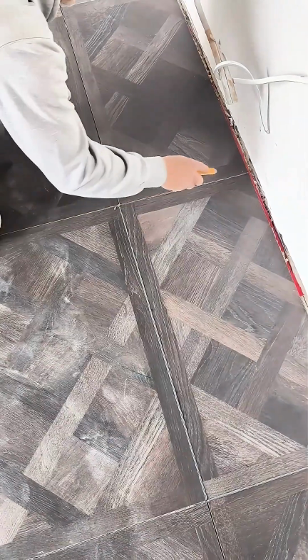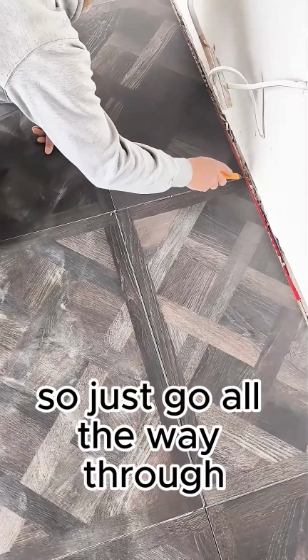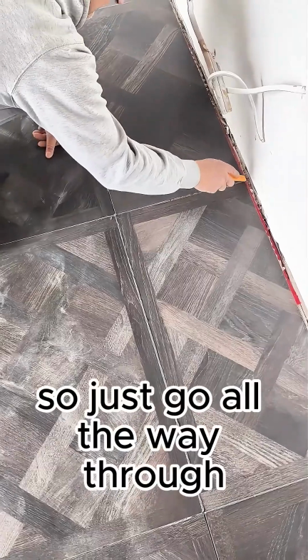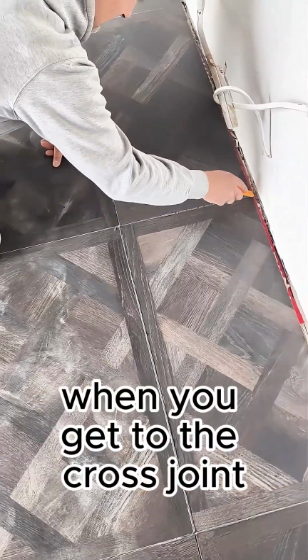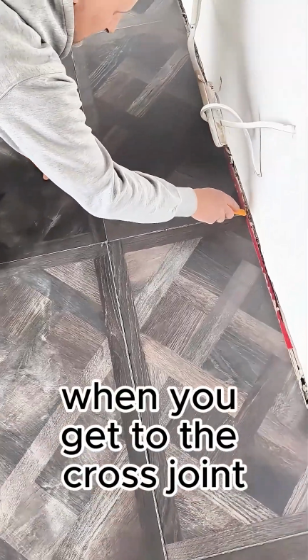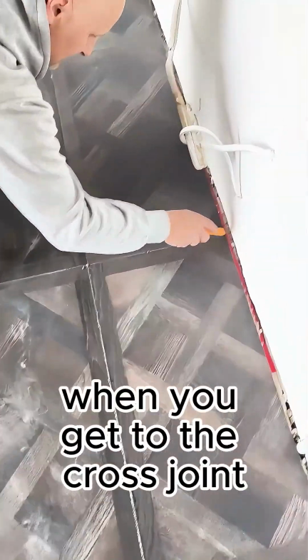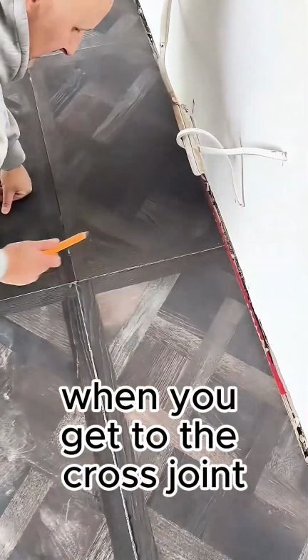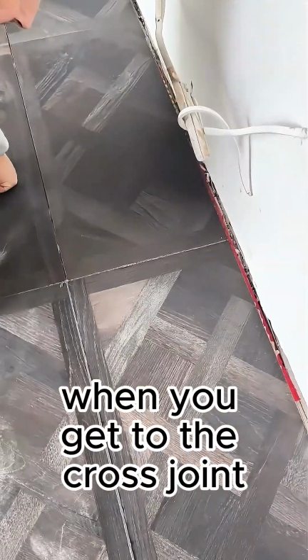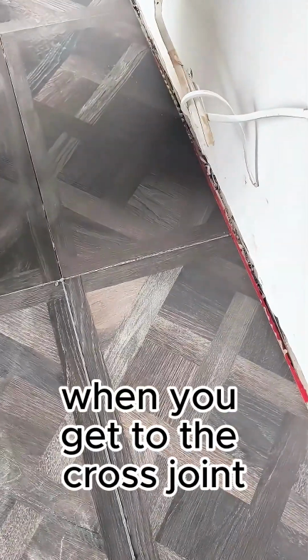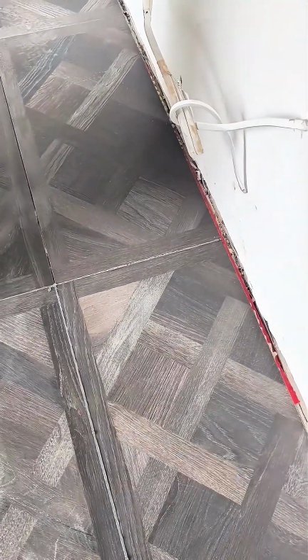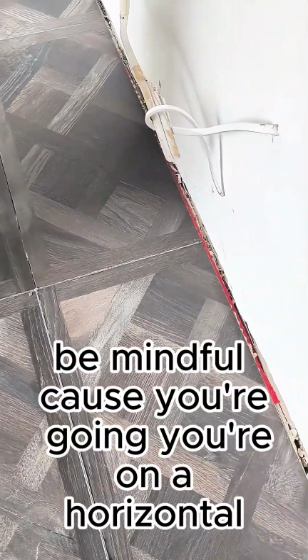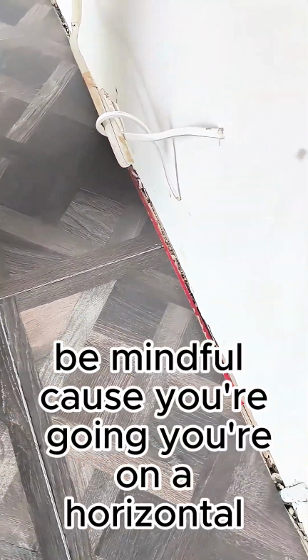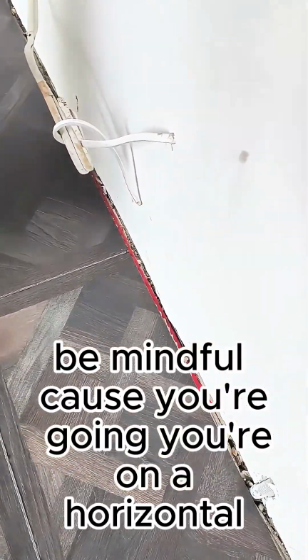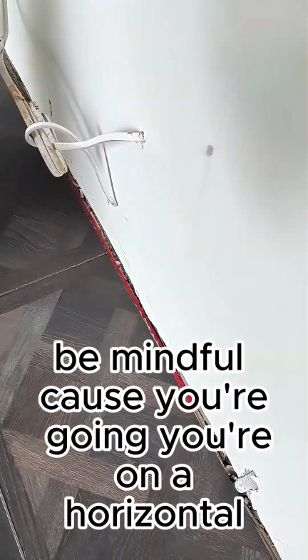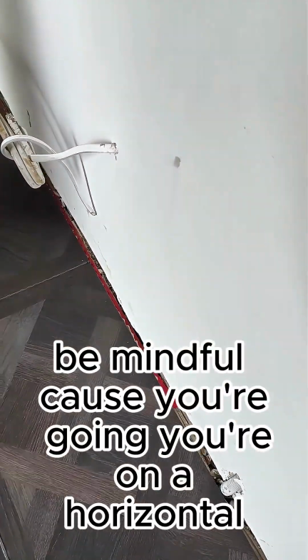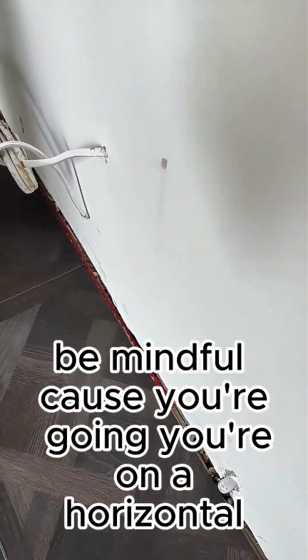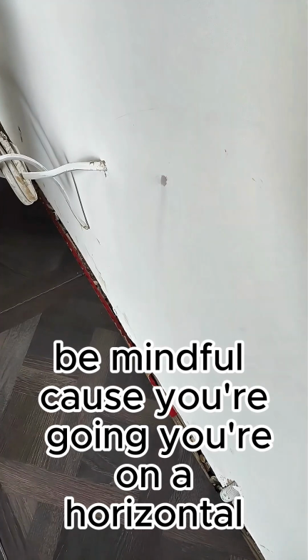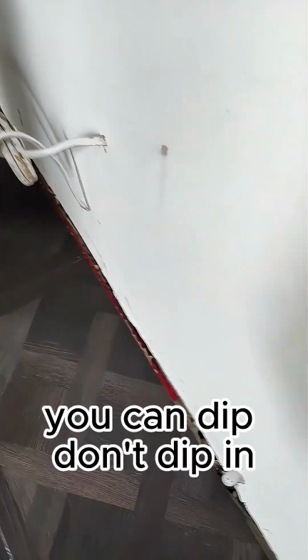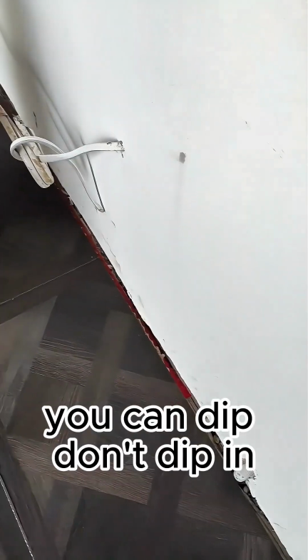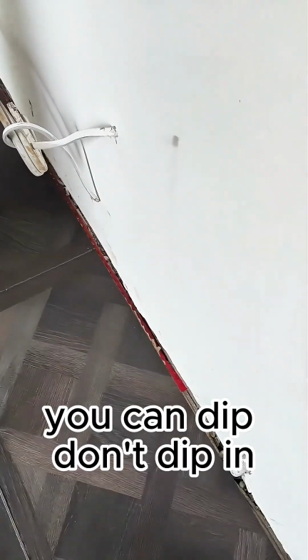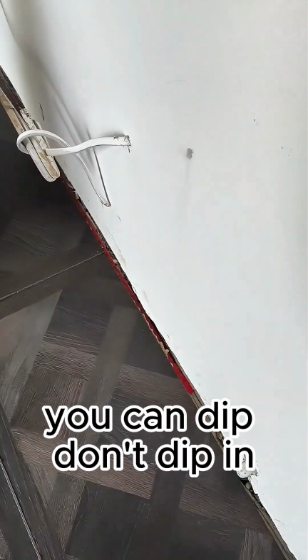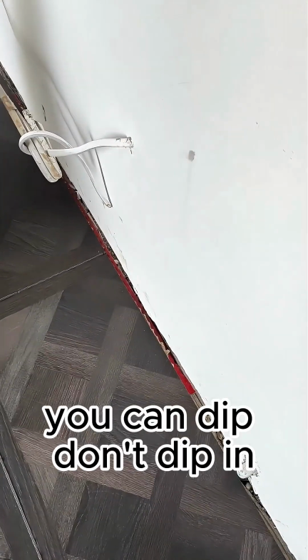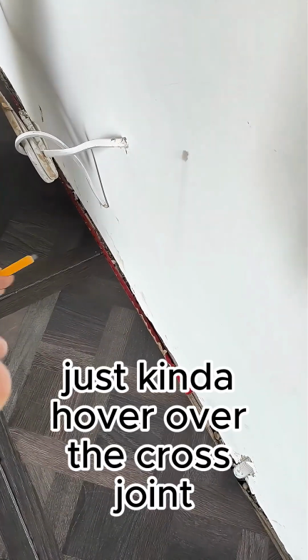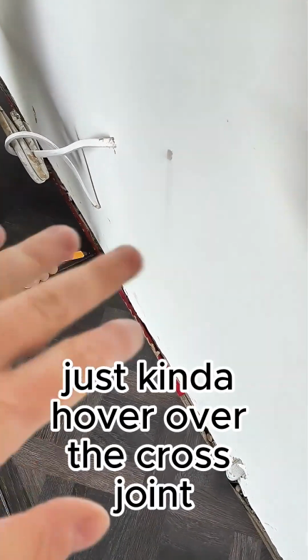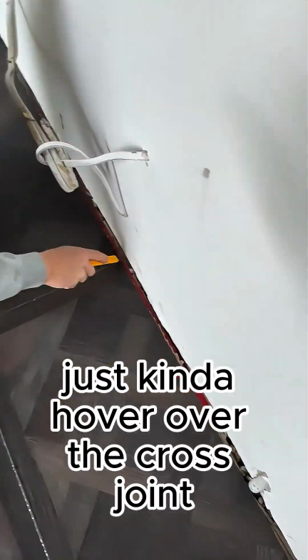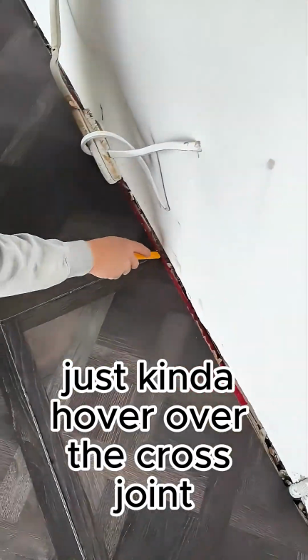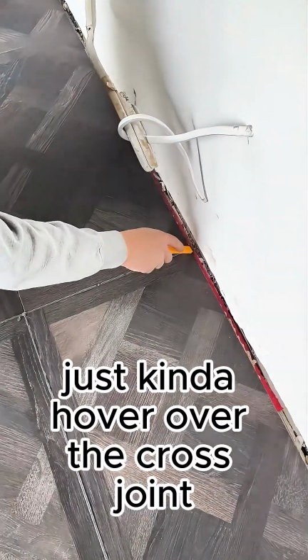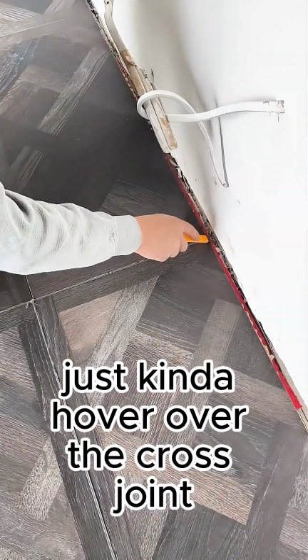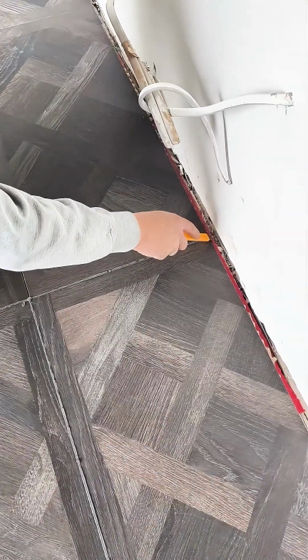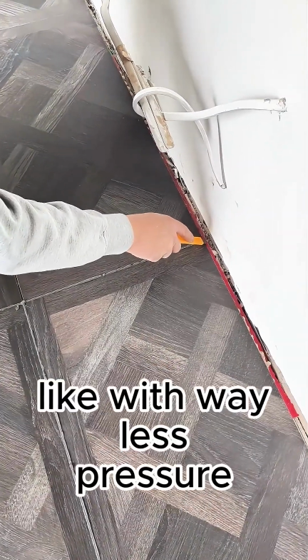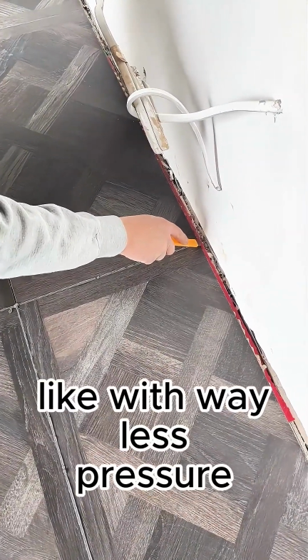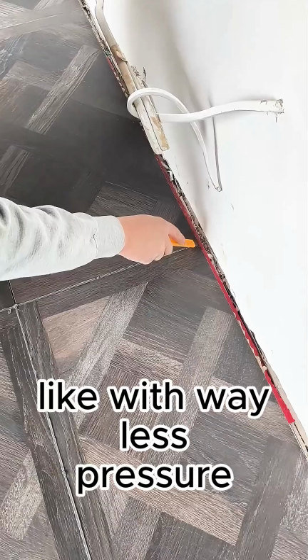Just go all the way through. When you get to the cross chains, be mindful because you're on a horizontal. Don't dip in — just hover over the cross chains with way less pressure.